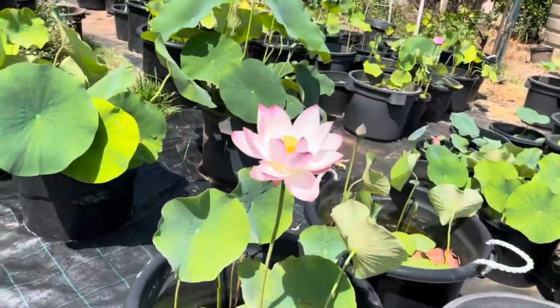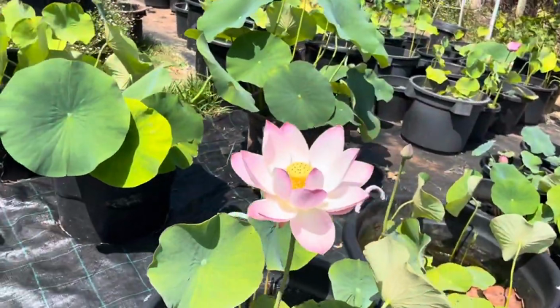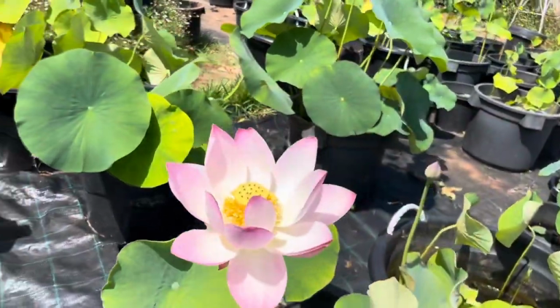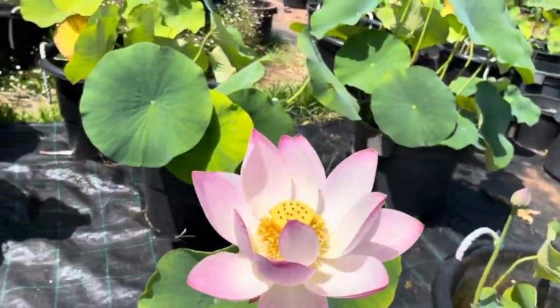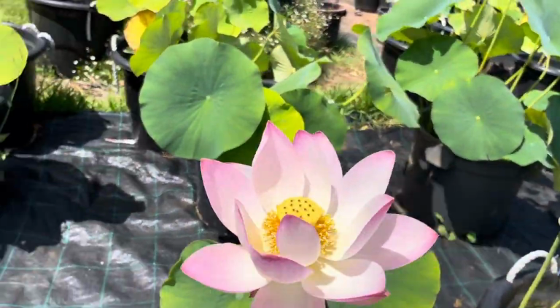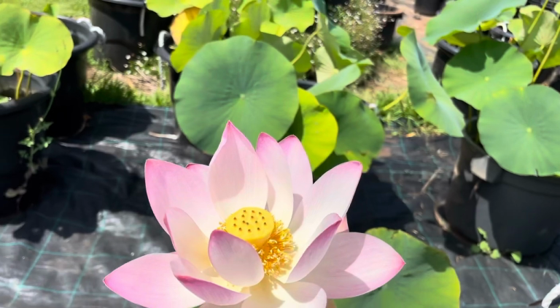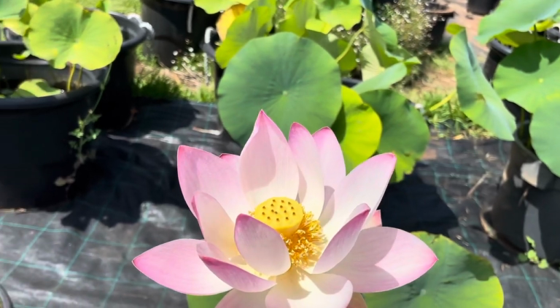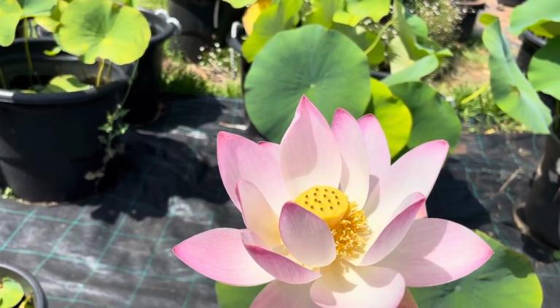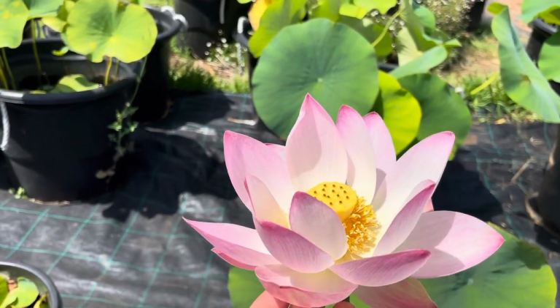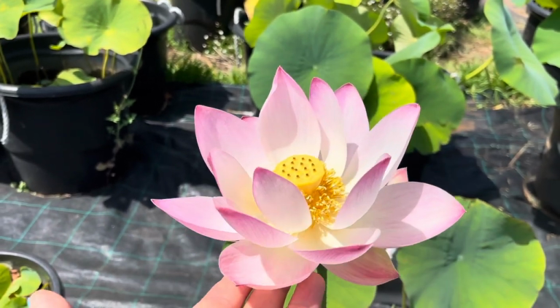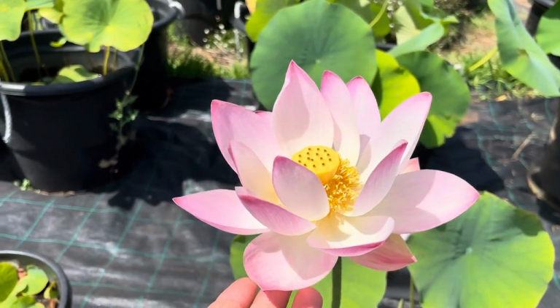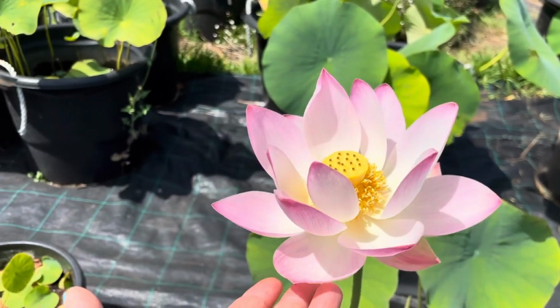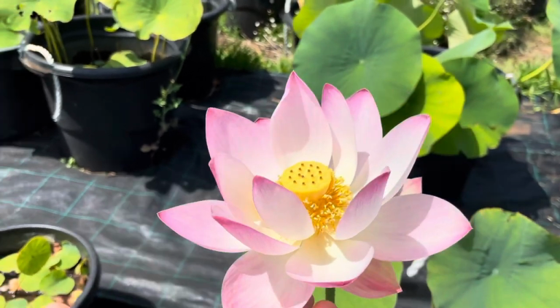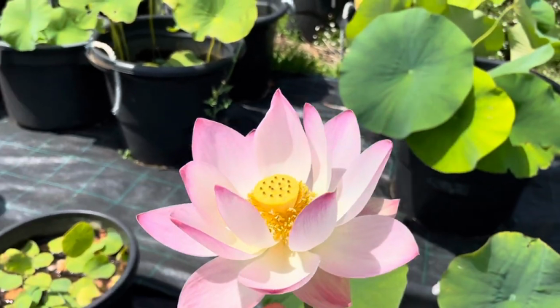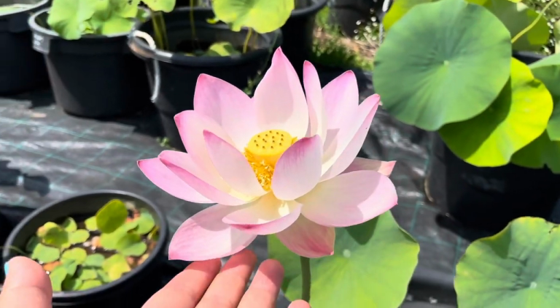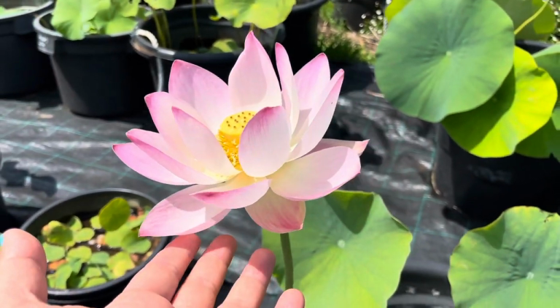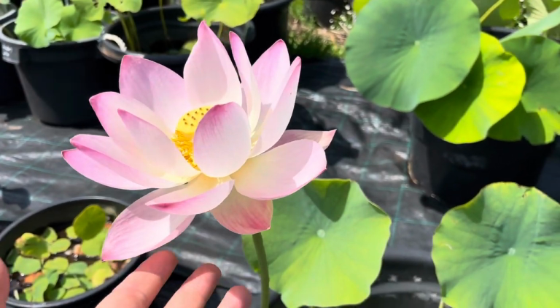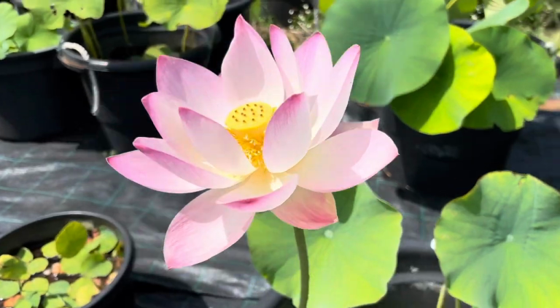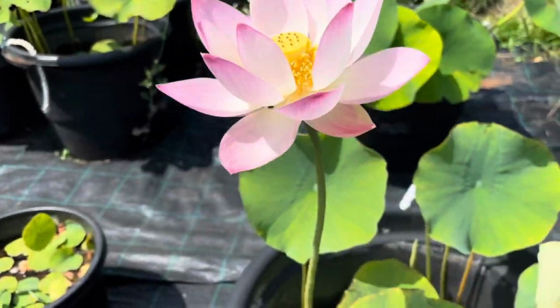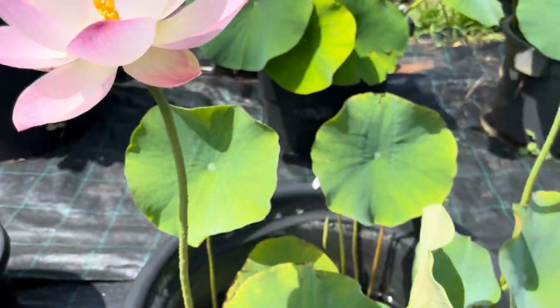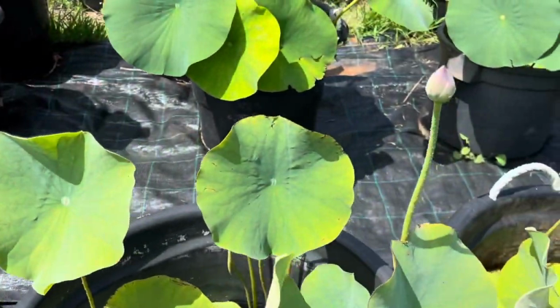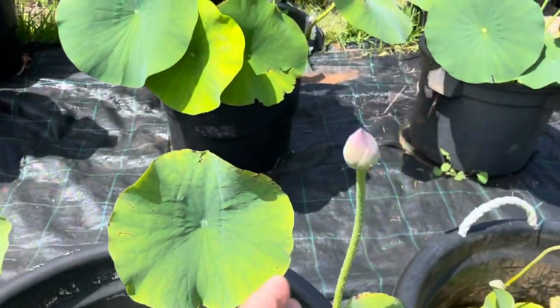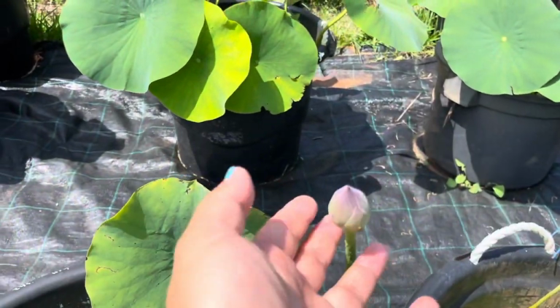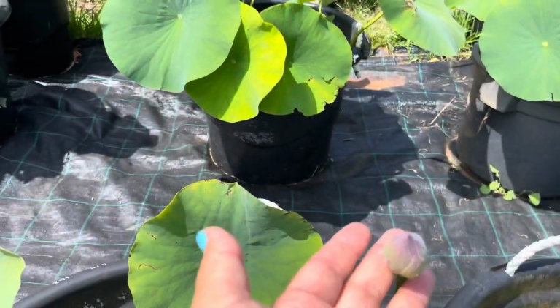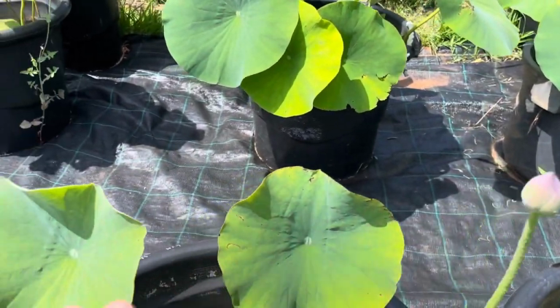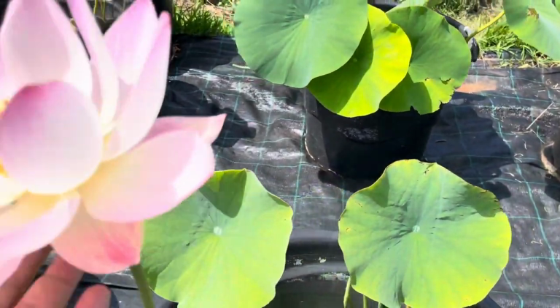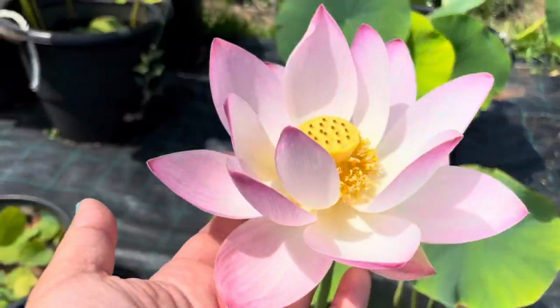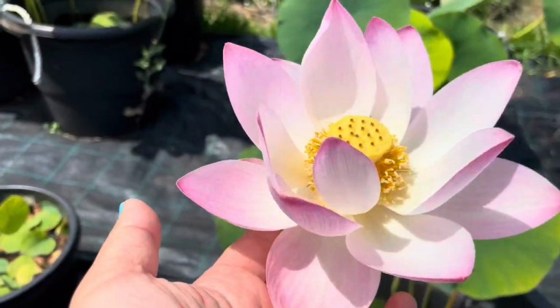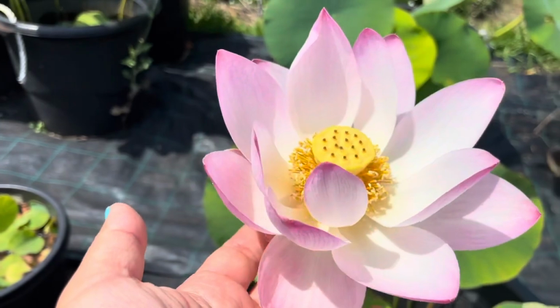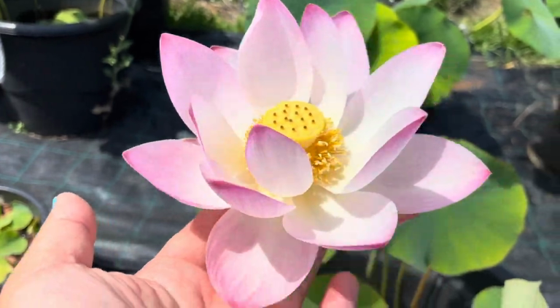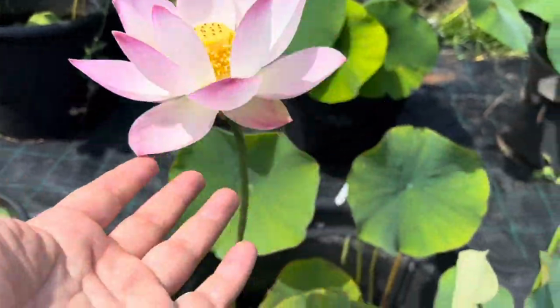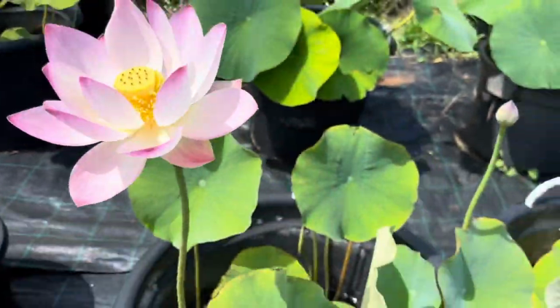This one is also very popular — it's called Apple Blossom. It's a medium-sized lotus and it produces a lot of flowers, so this is the most free-flowering variety I have.